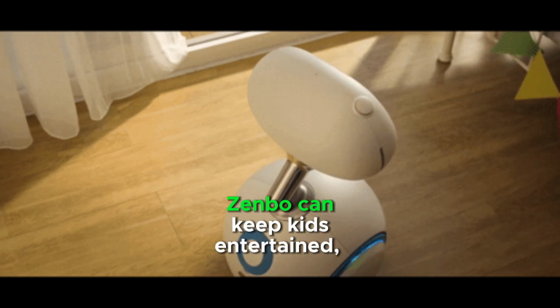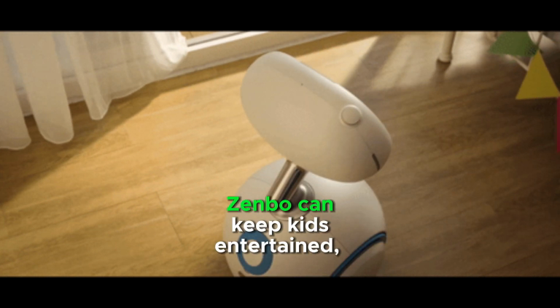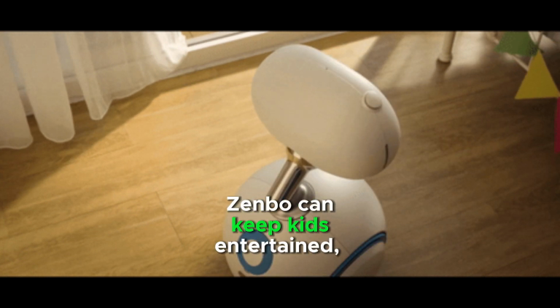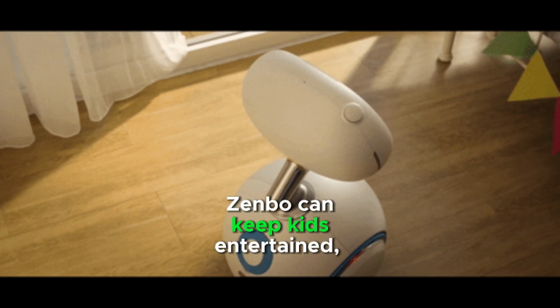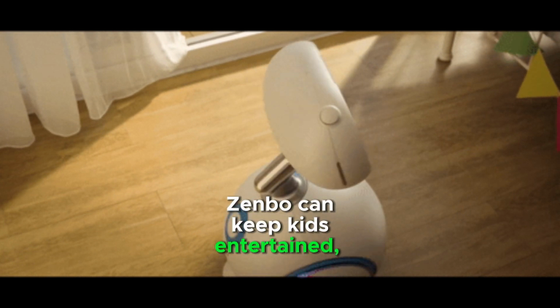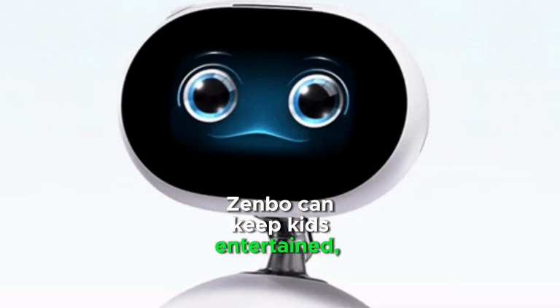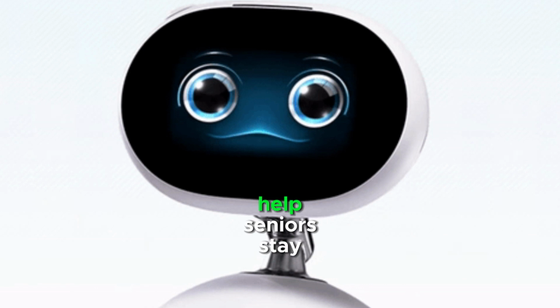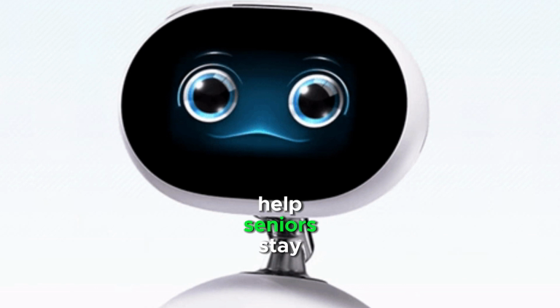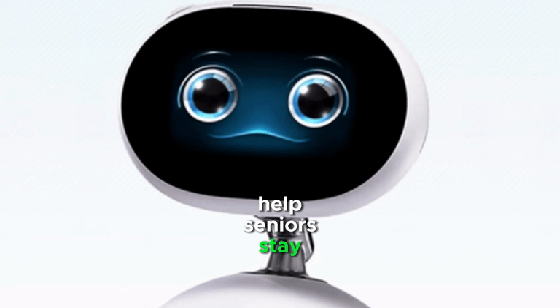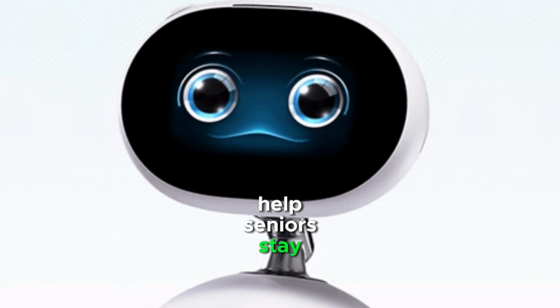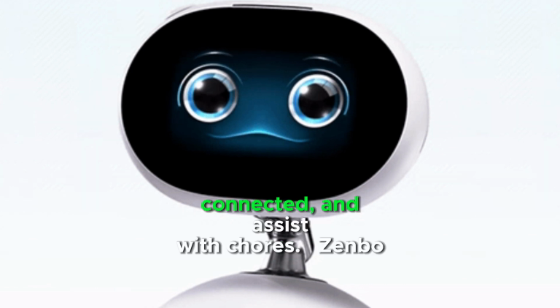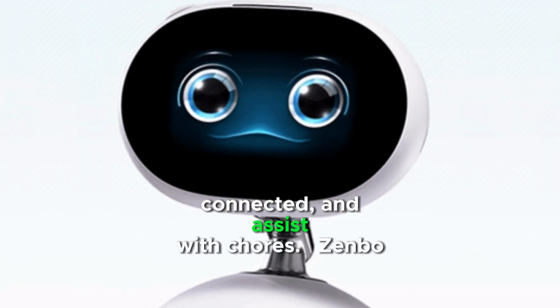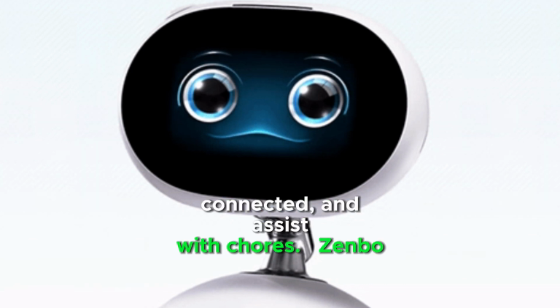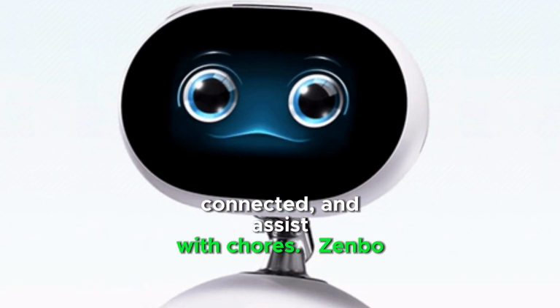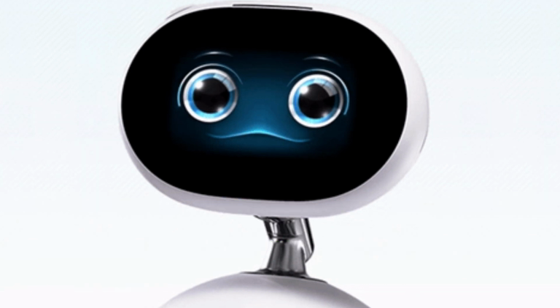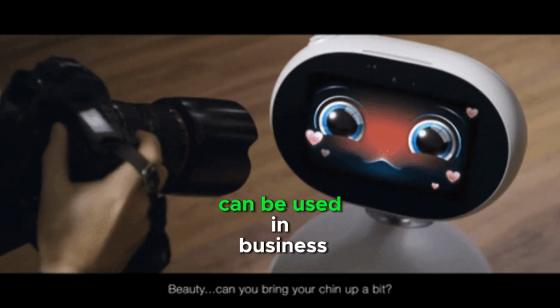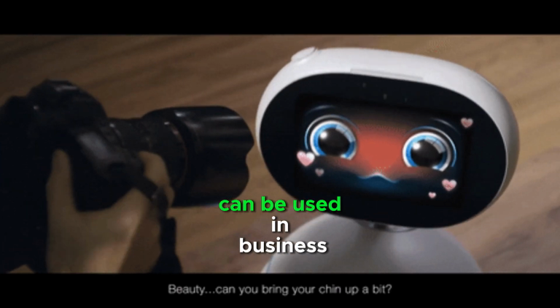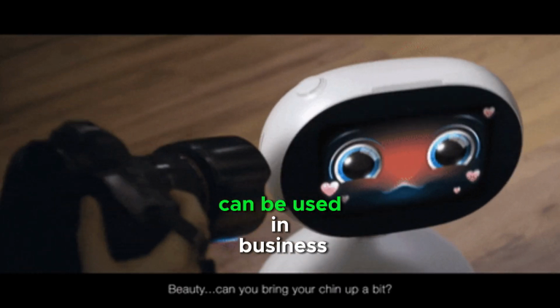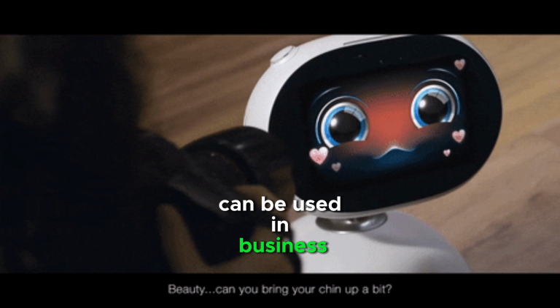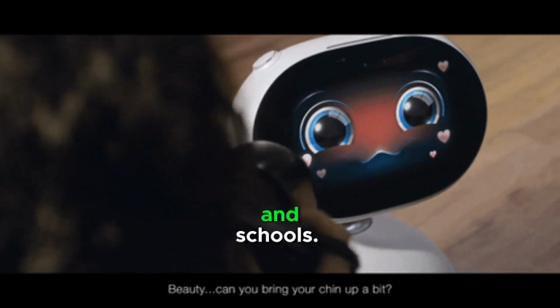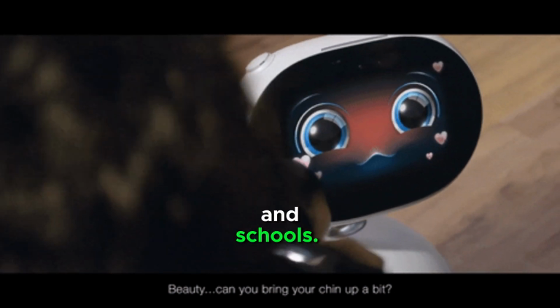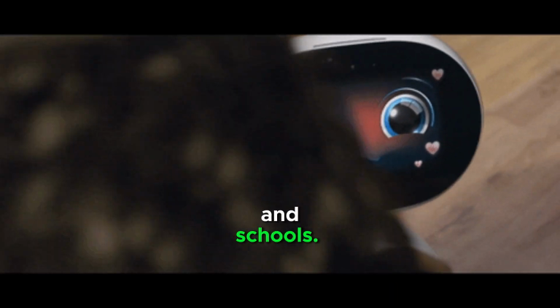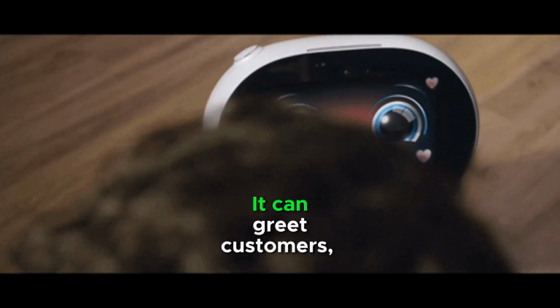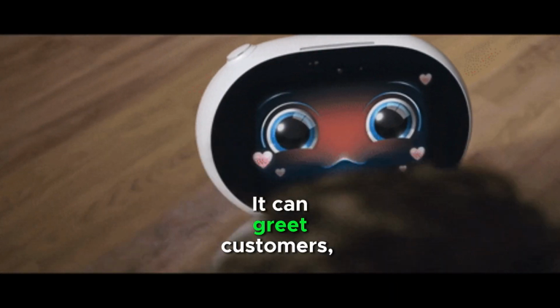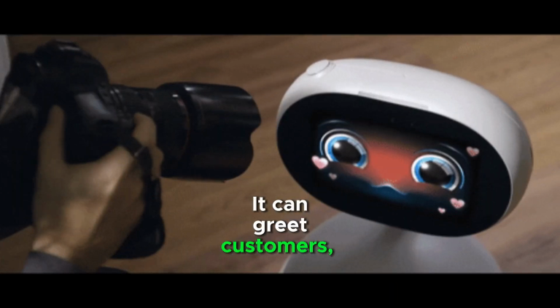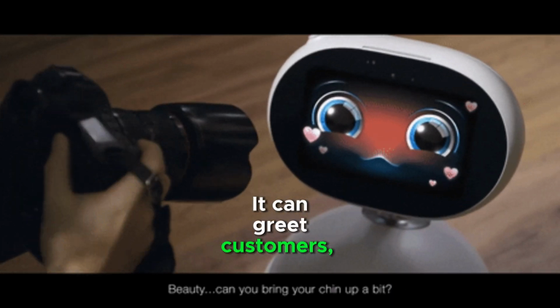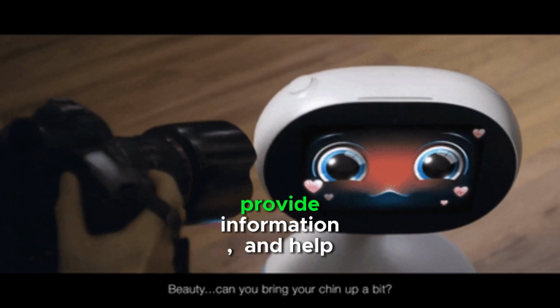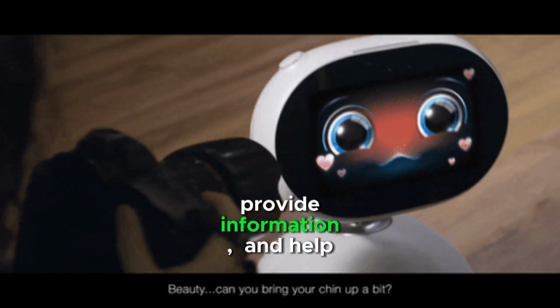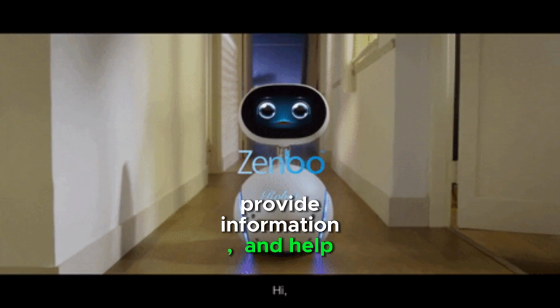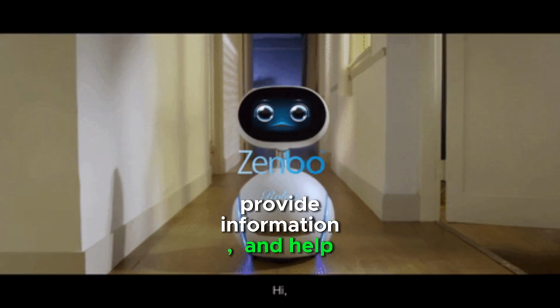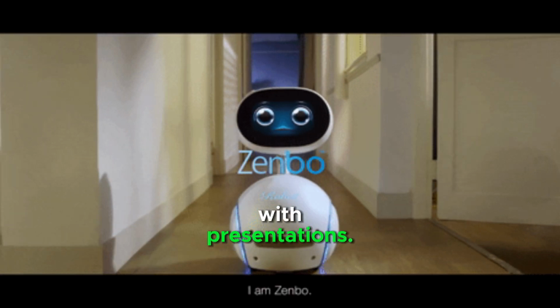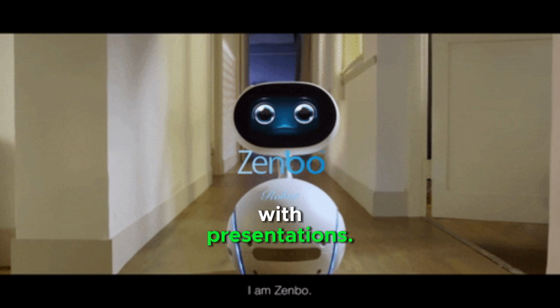Zenbo can keep kids entertained, help seniors stay connected, and assist with chores. It can be used in businesses and schools — it can greet customers, provide information, and help with presentations.